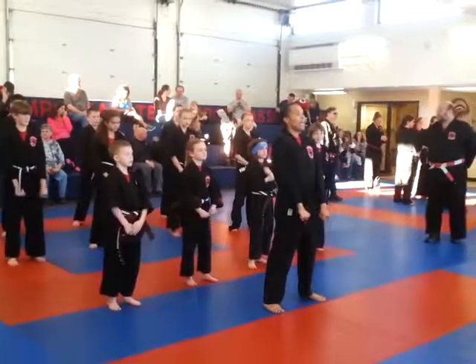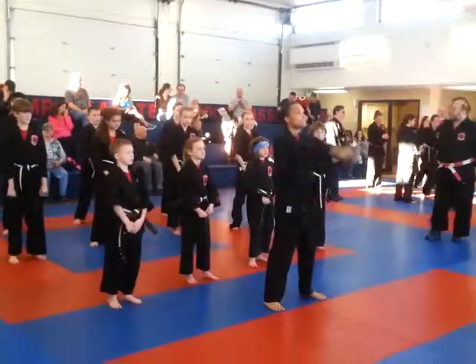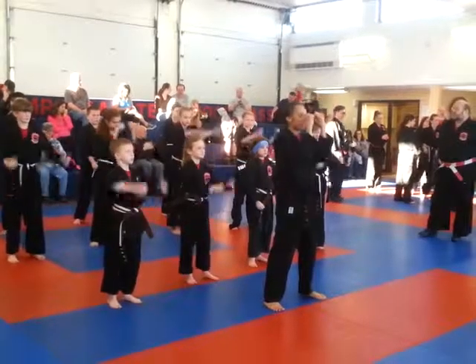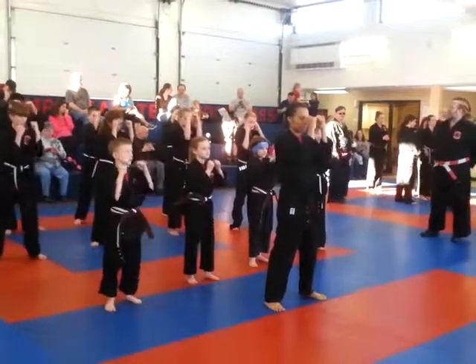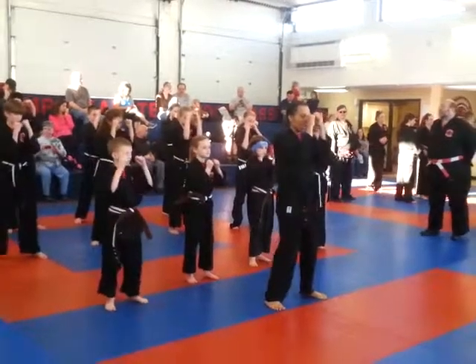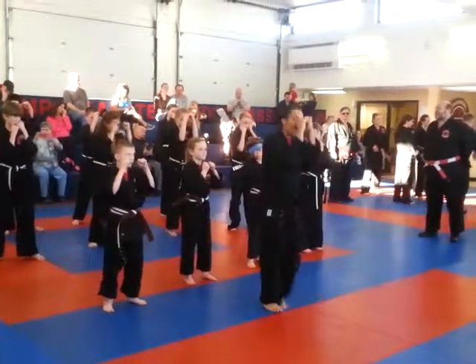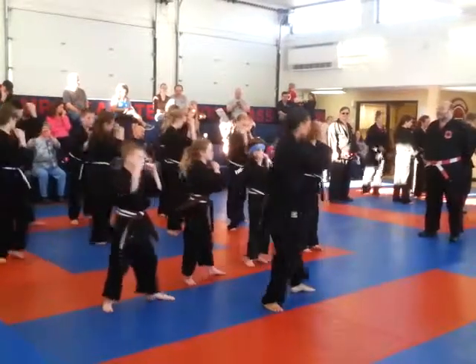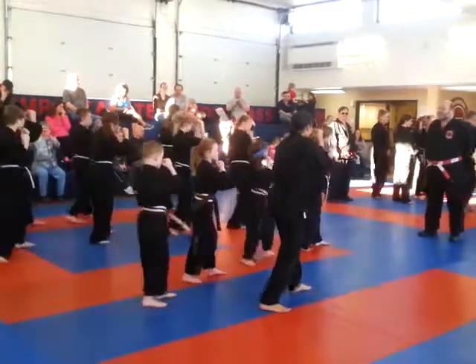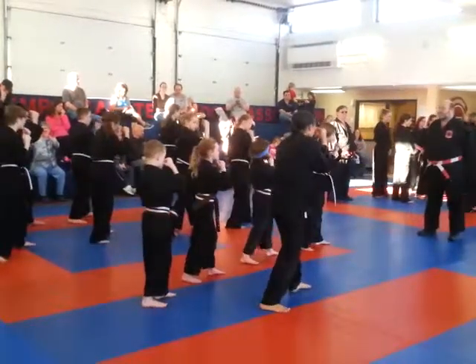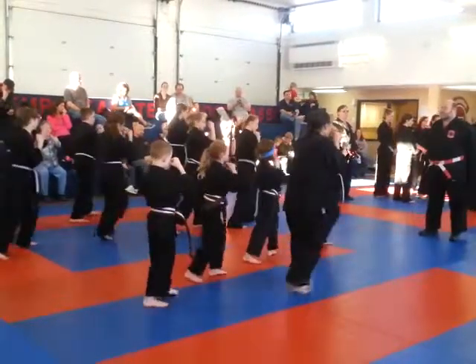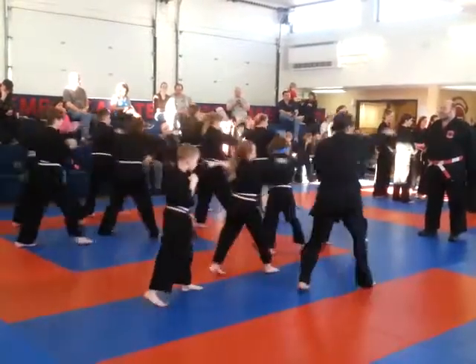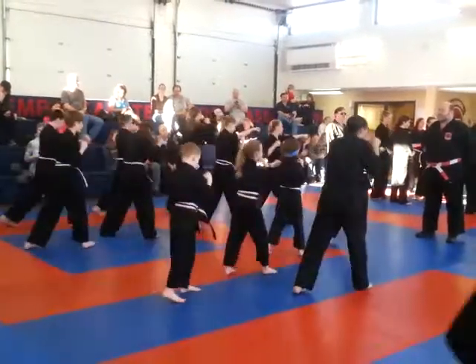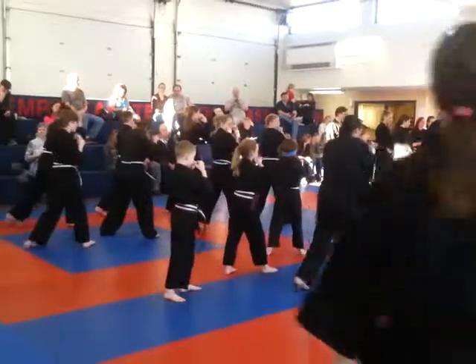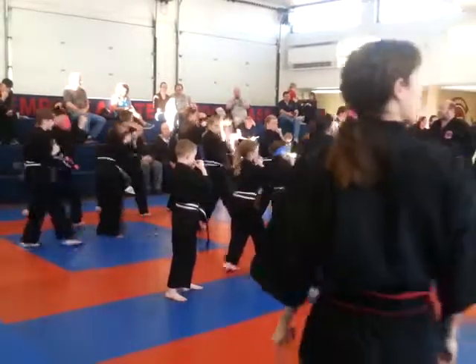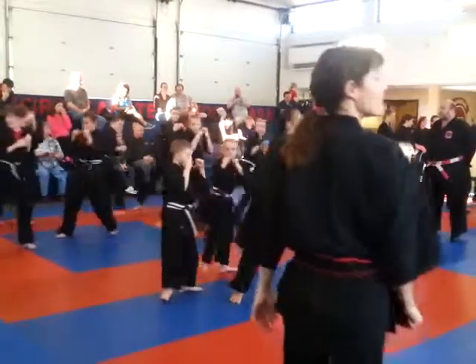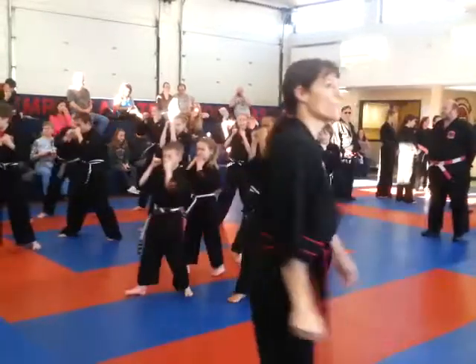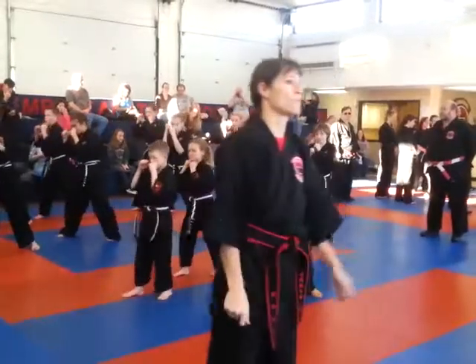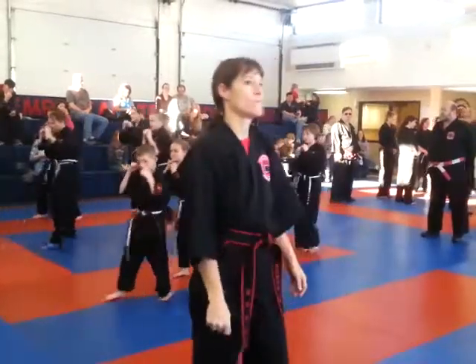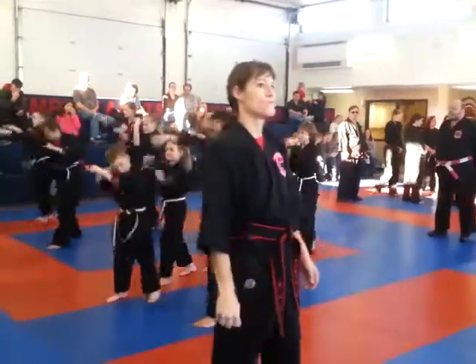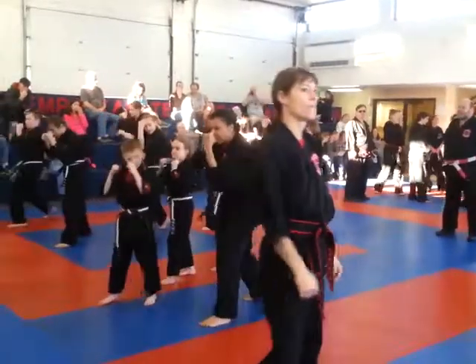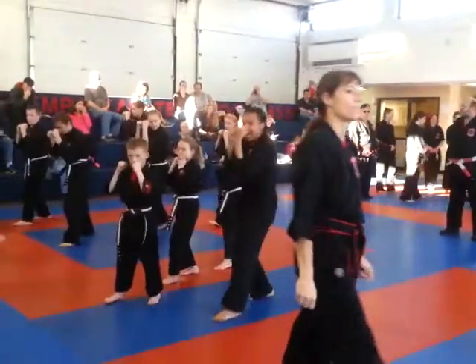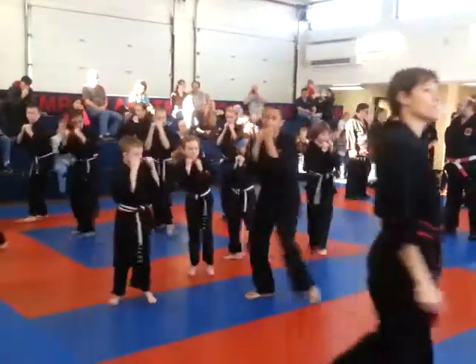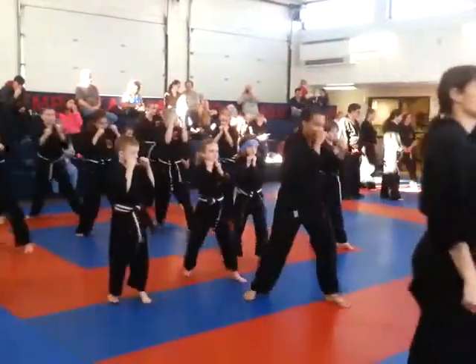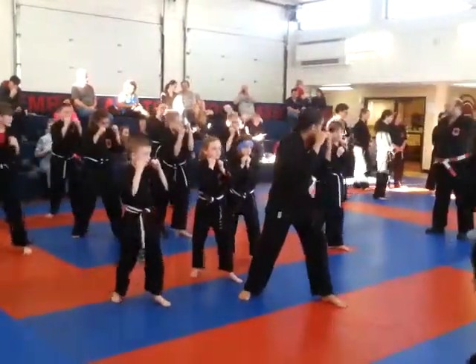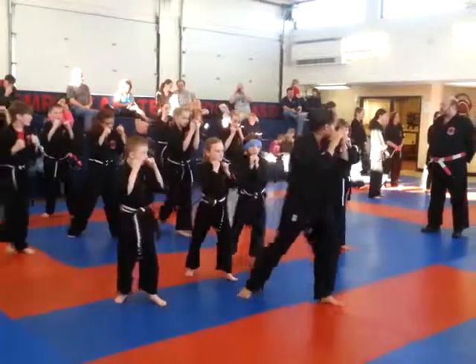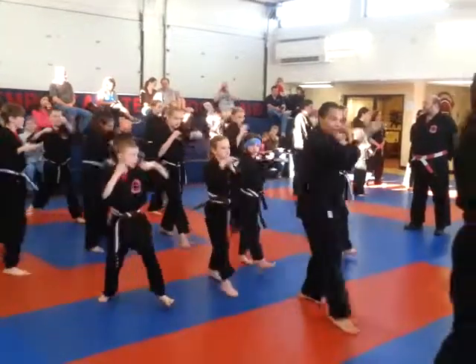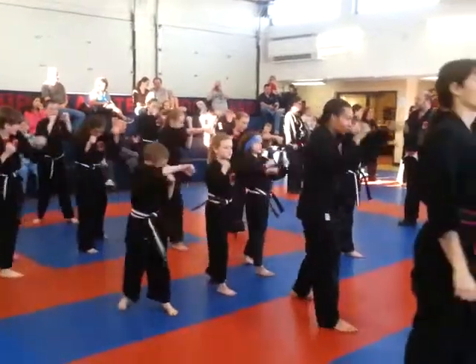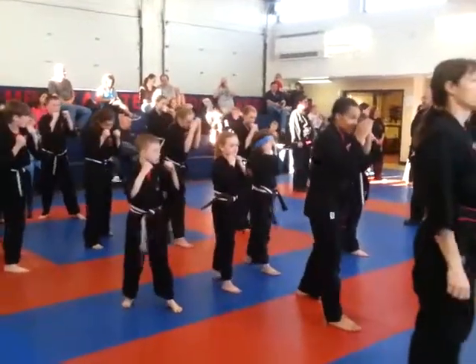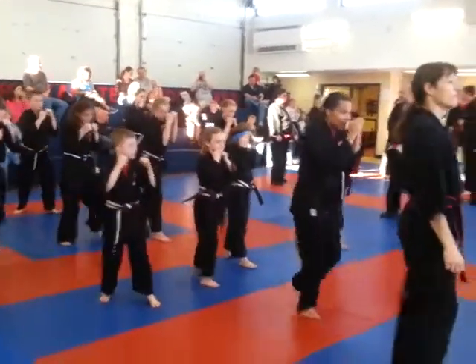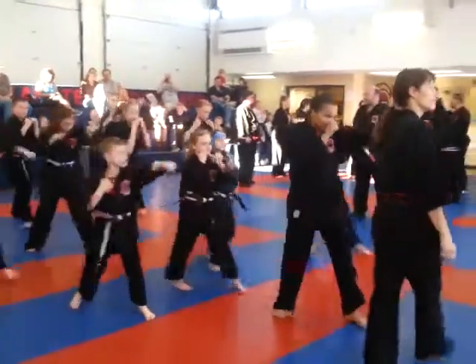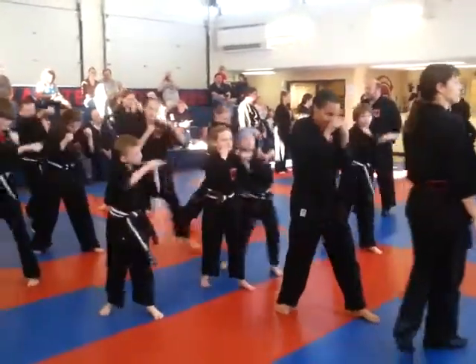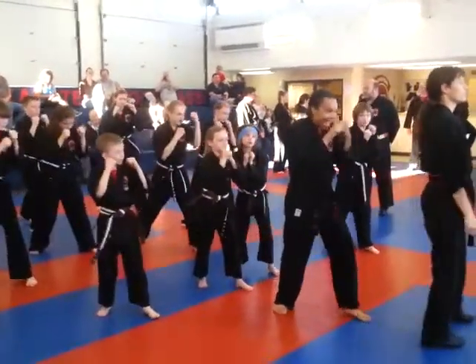Hands are set. One, two, six, seven, five, six, seven, seven. Ready?